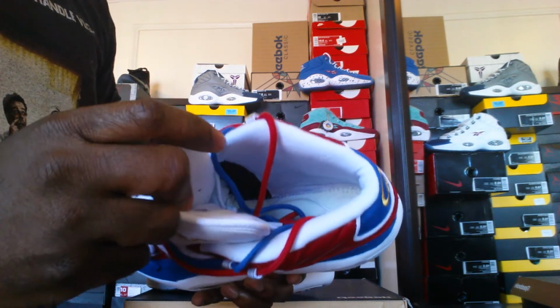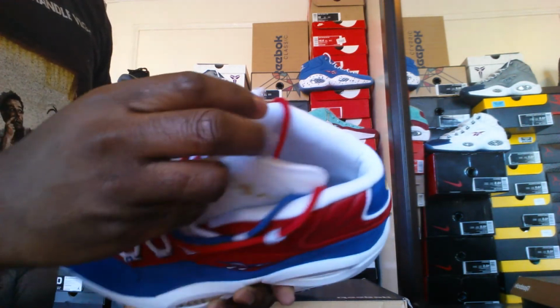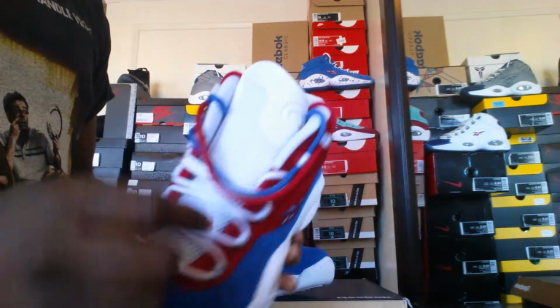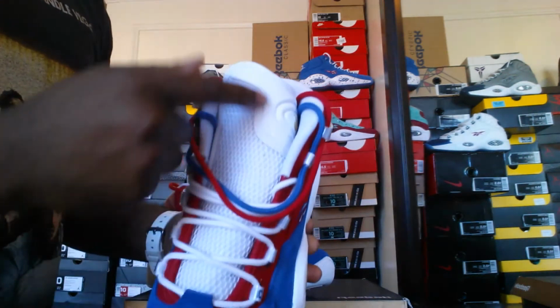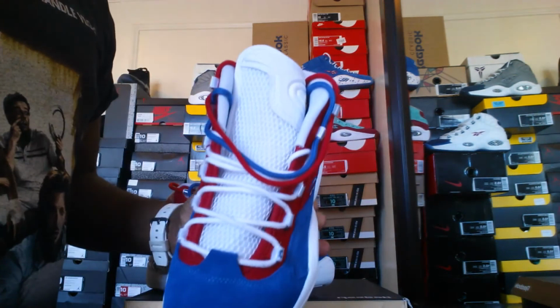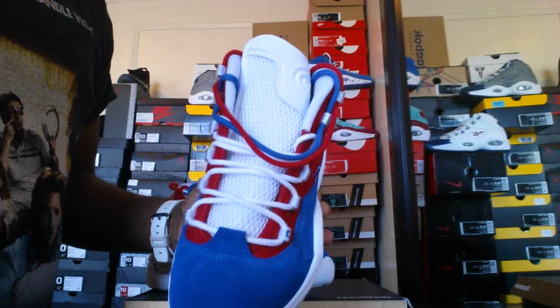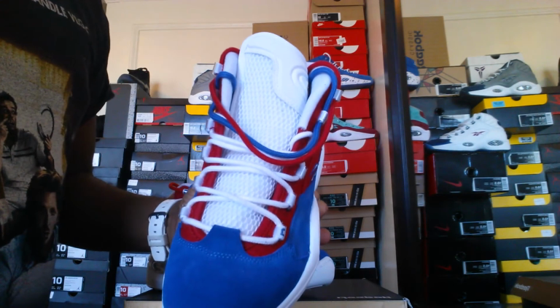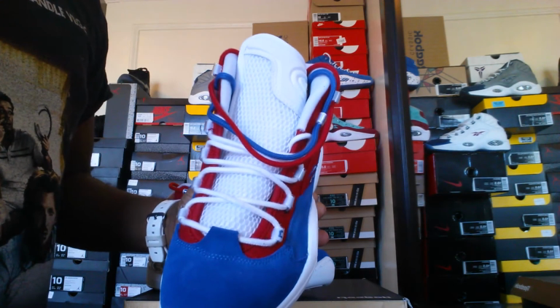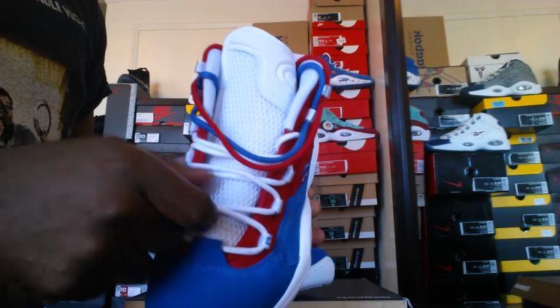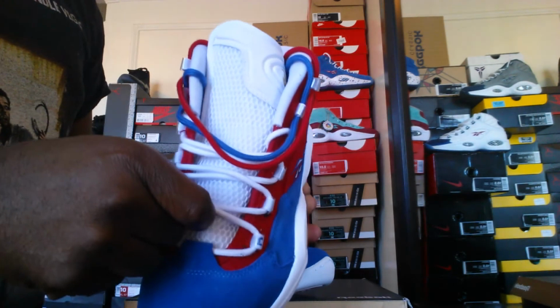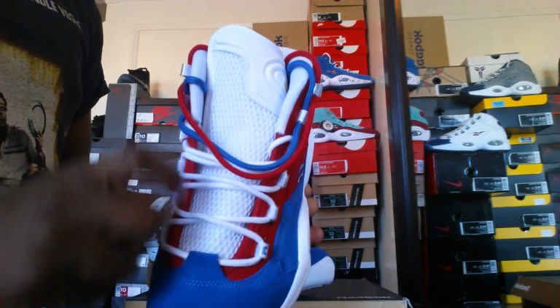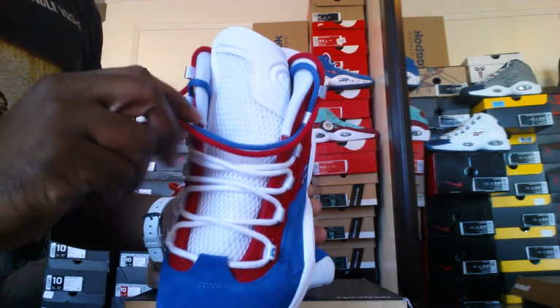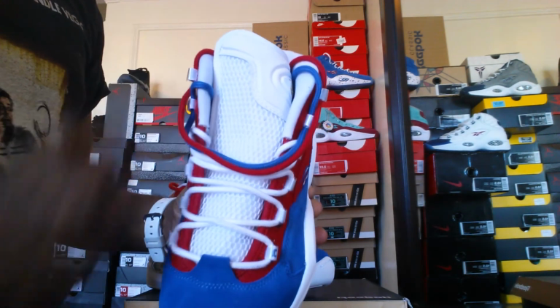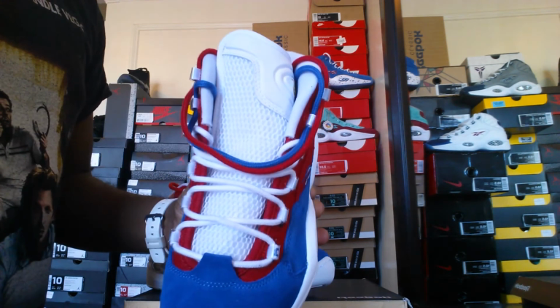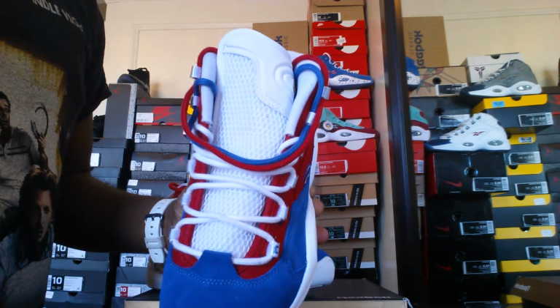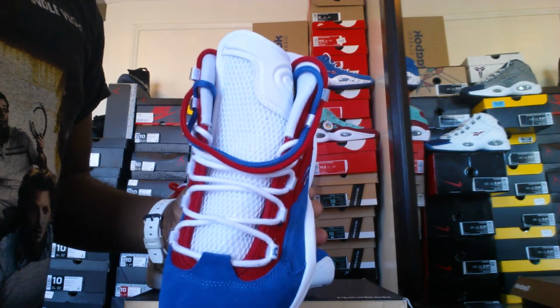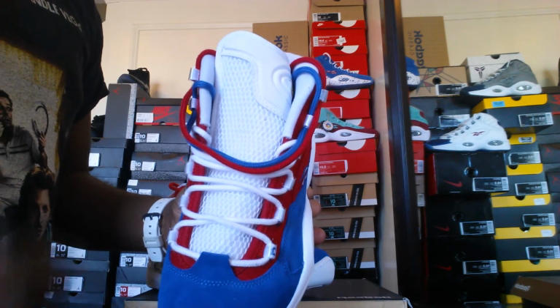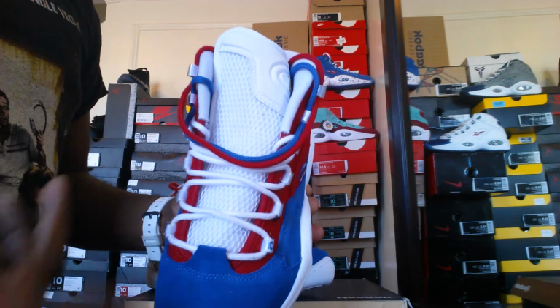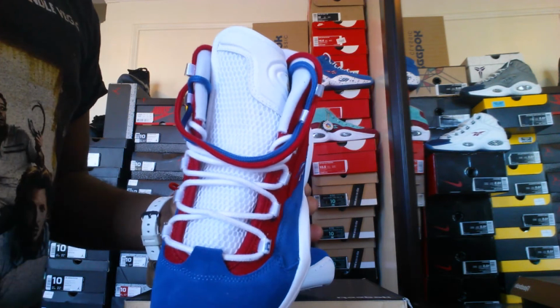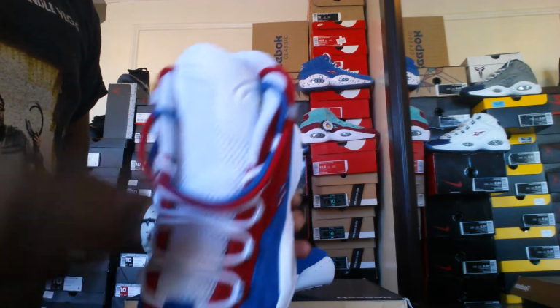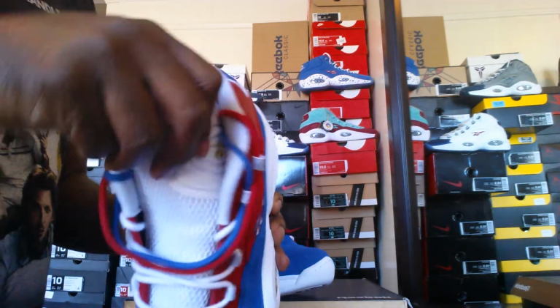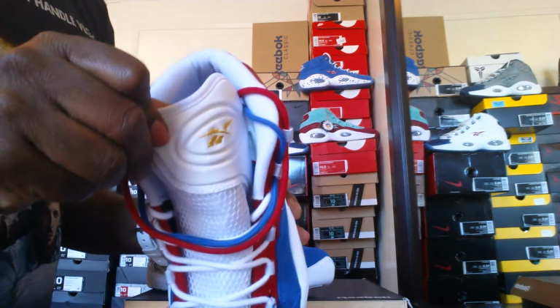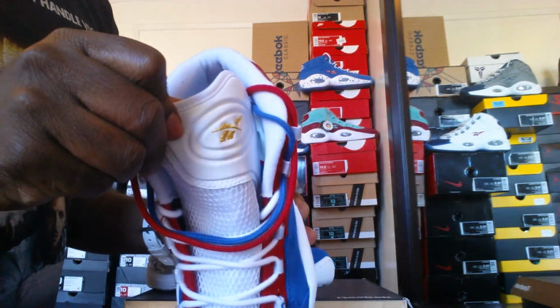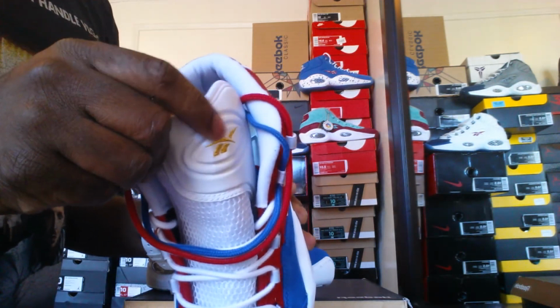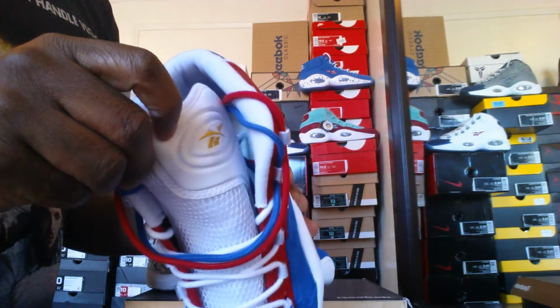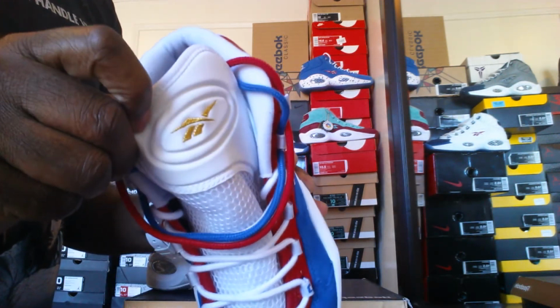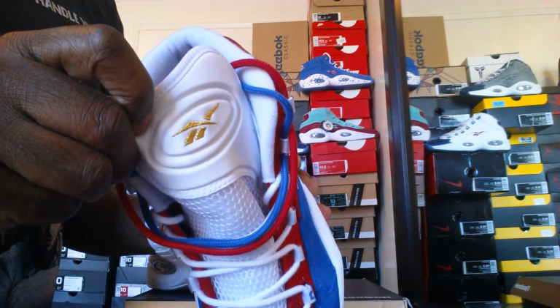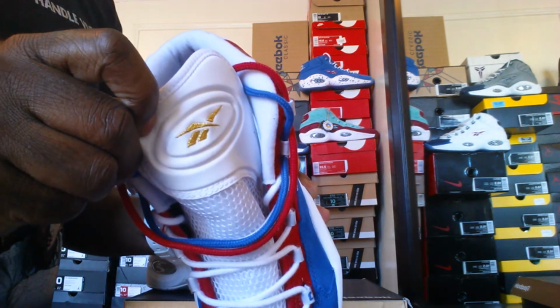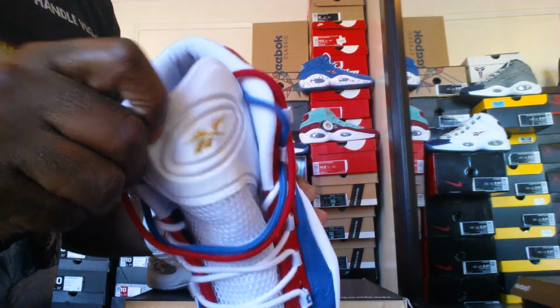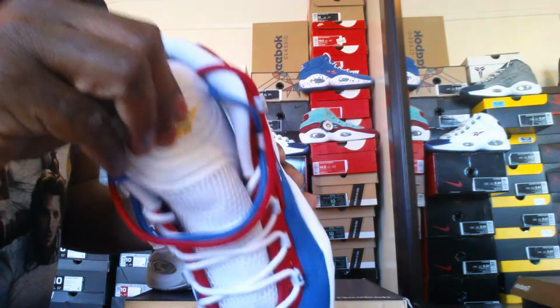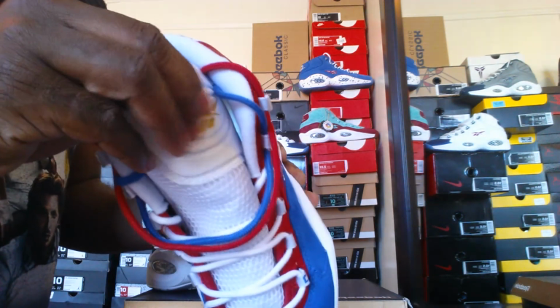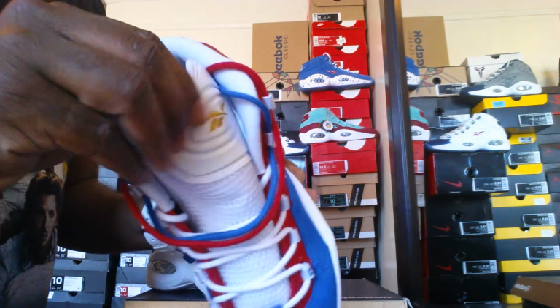Your tongue is a white mesh tongue, white shoestrings, and they threw in two extra shoestrings in red and blue. I really love when brands do that. On the tongue here, you've got your gold Question logo, and a leather upper — it's really nice.